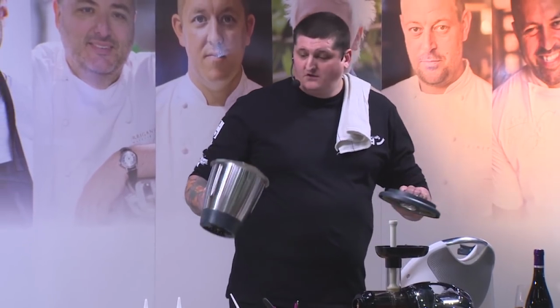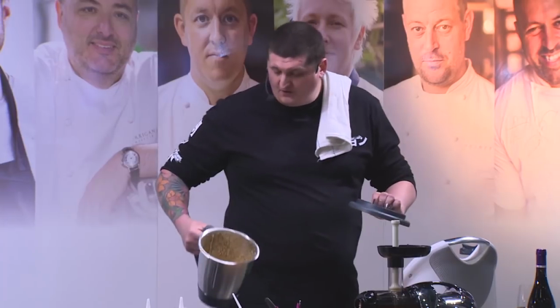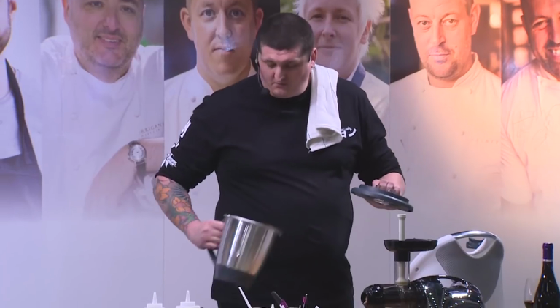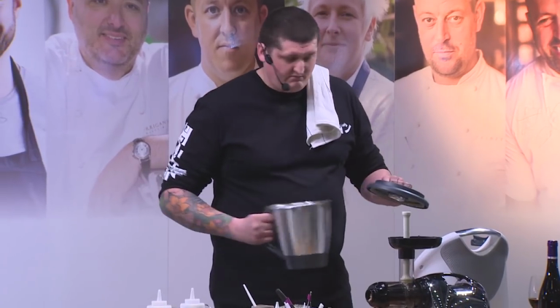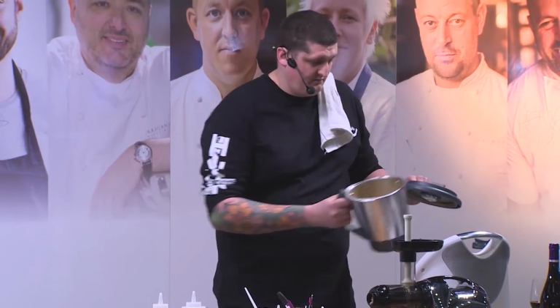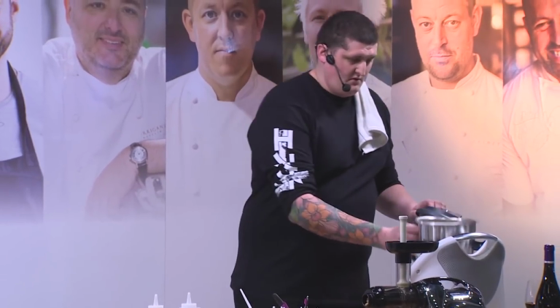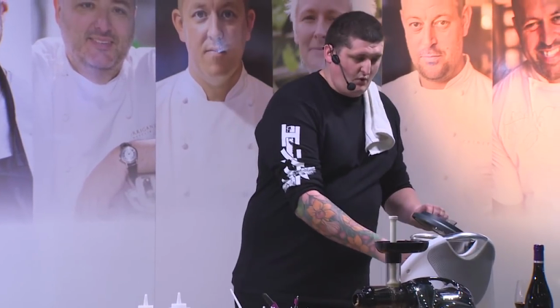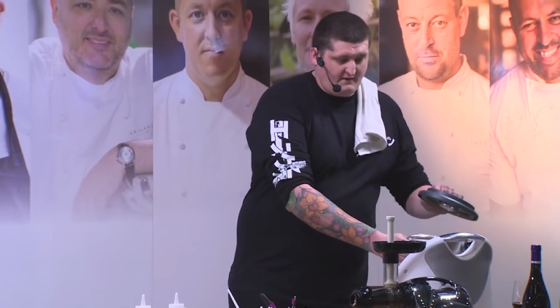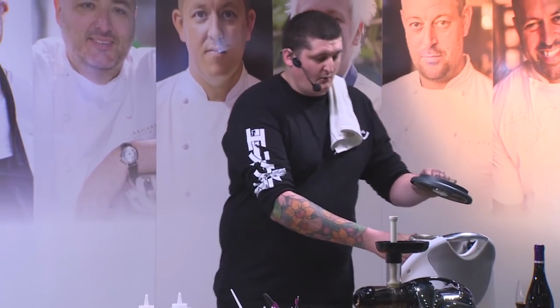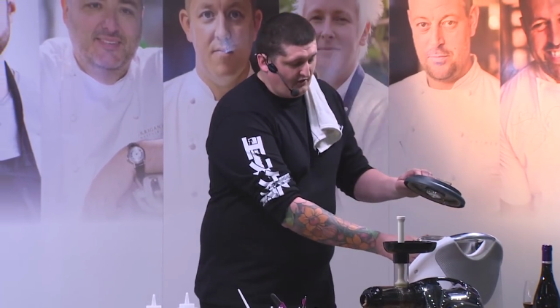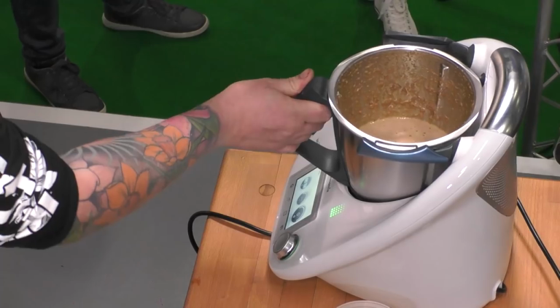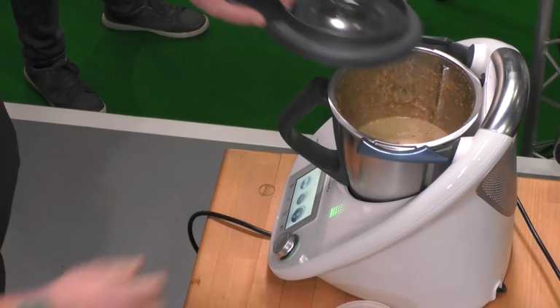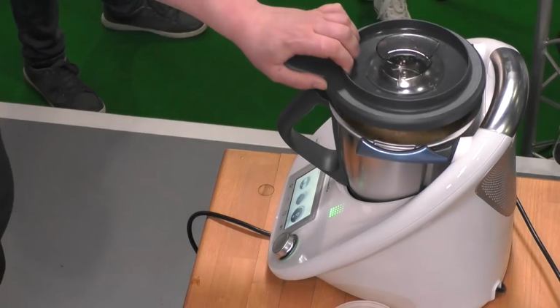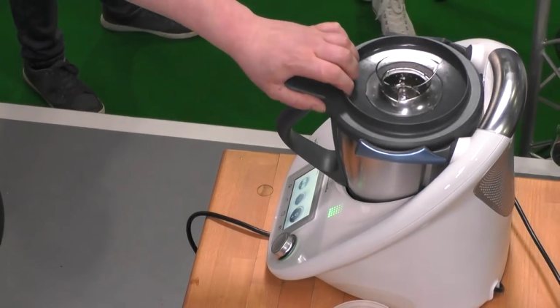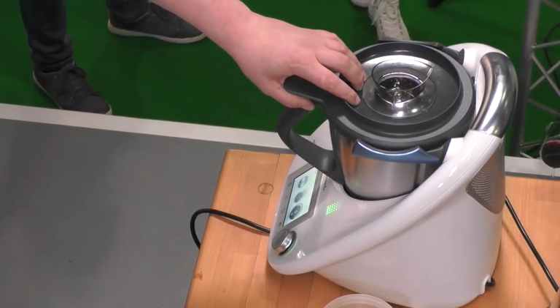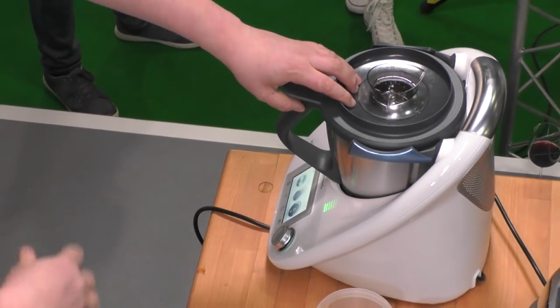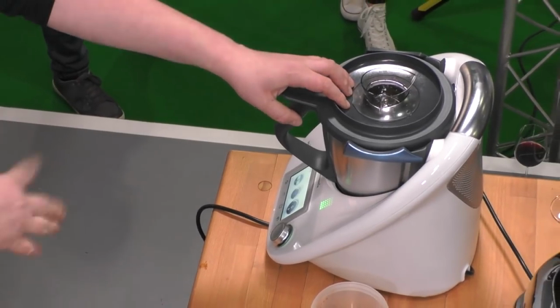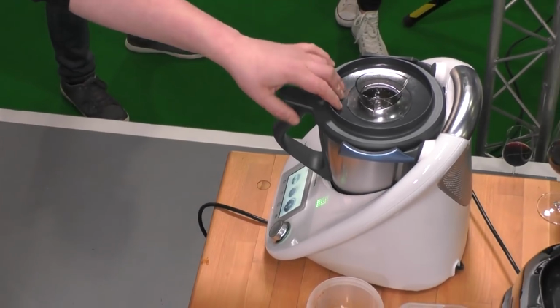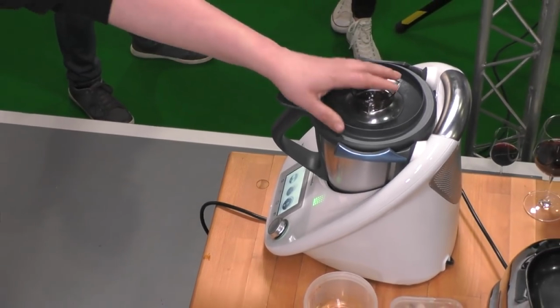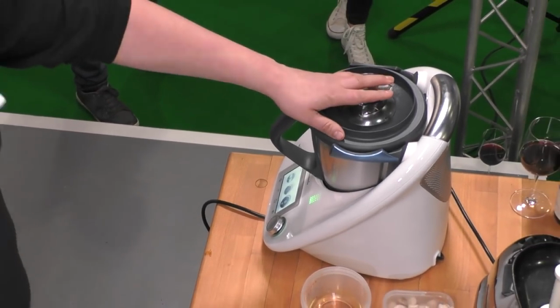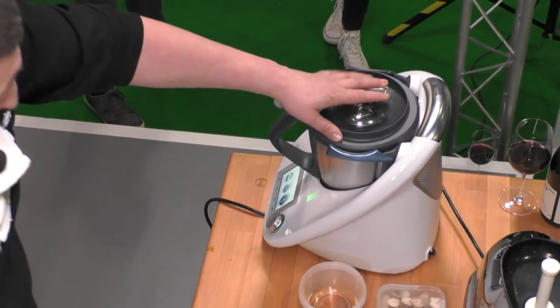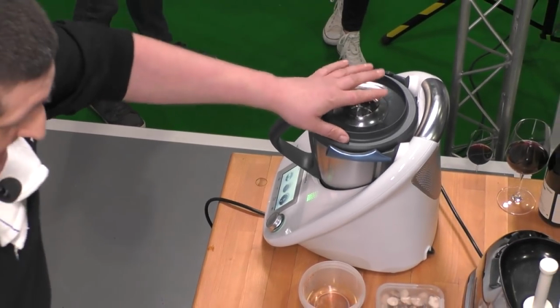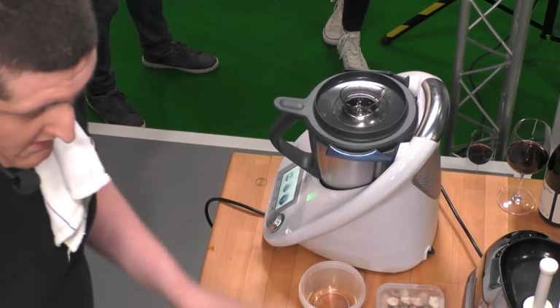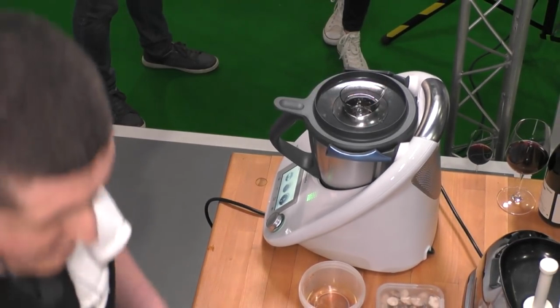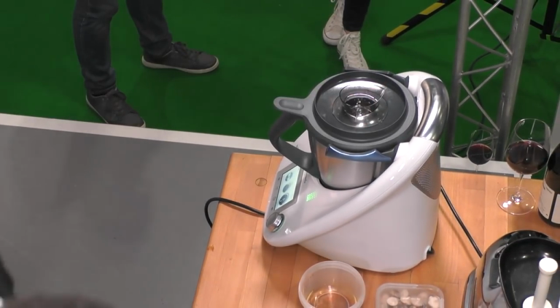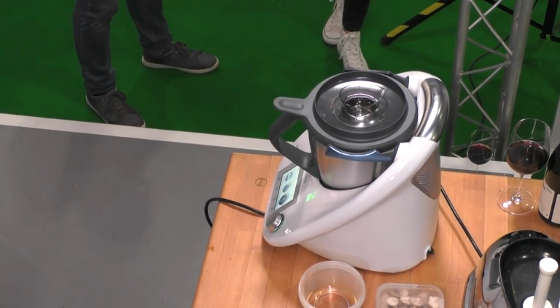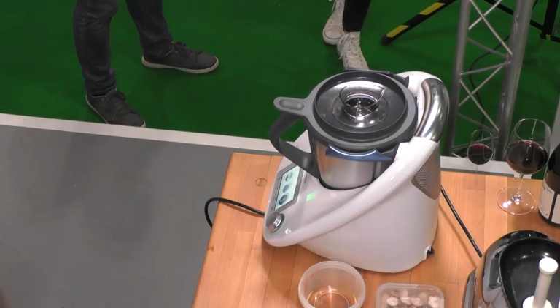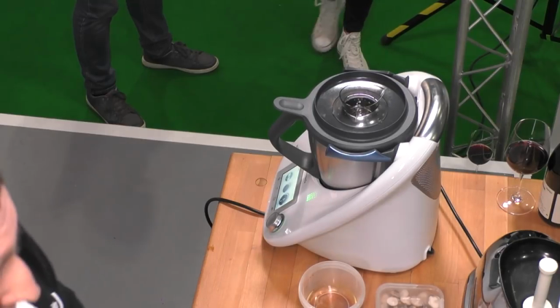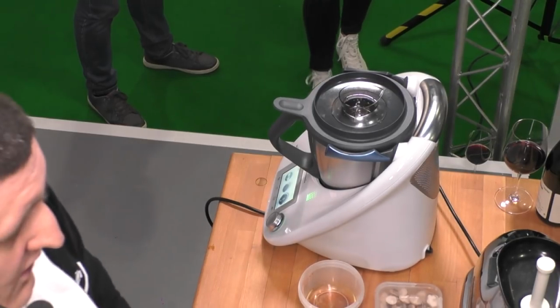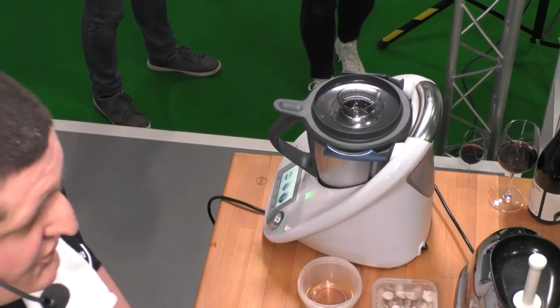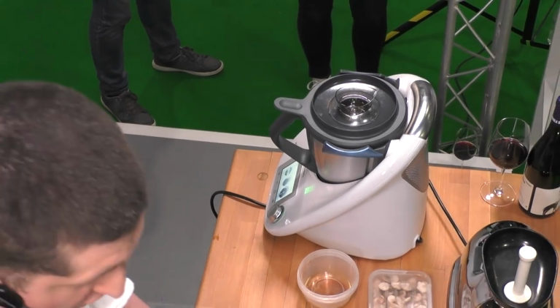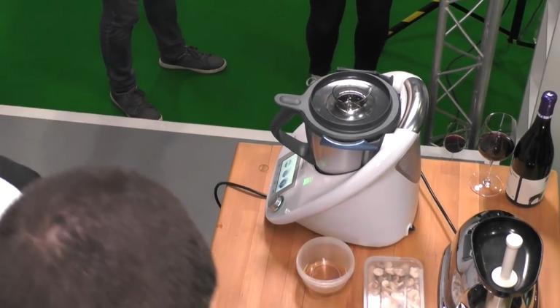It's a bit loose but we'll work on that. Normally you just pass it off, taste it to season, chill it down, and you've got it in a little bottle here which just goes on at the end.